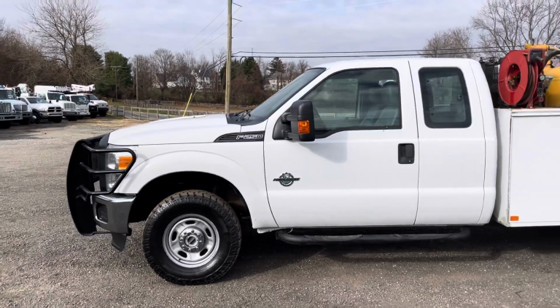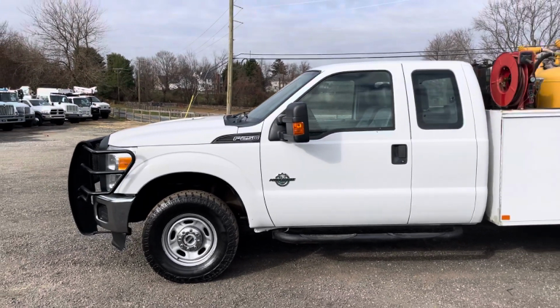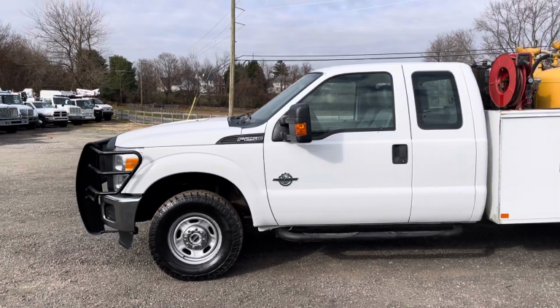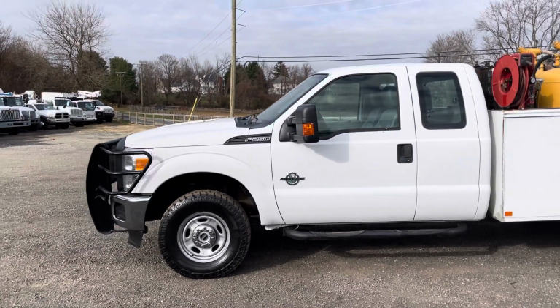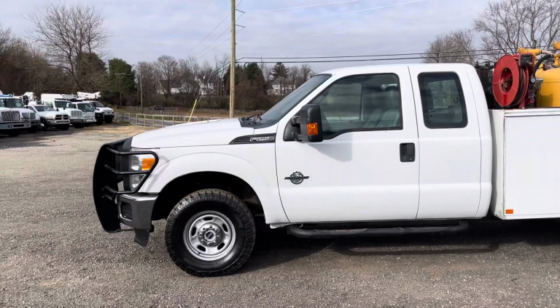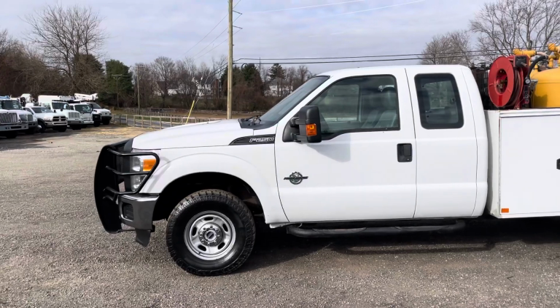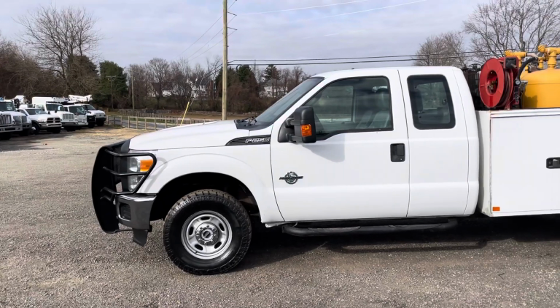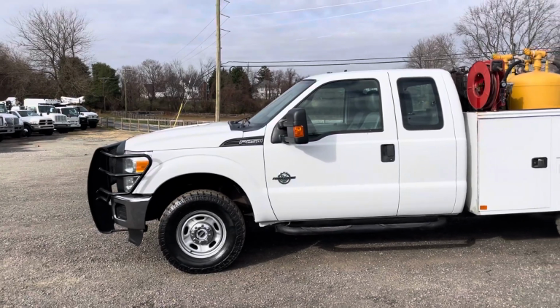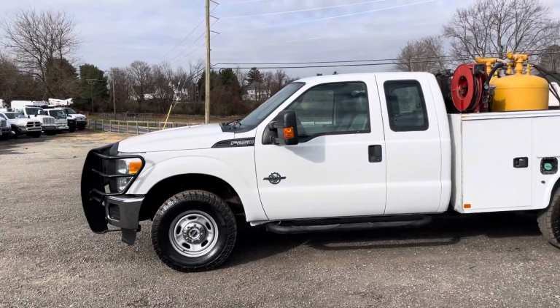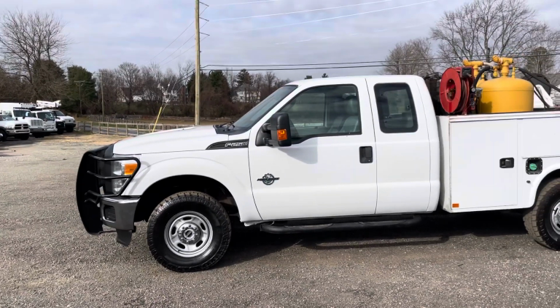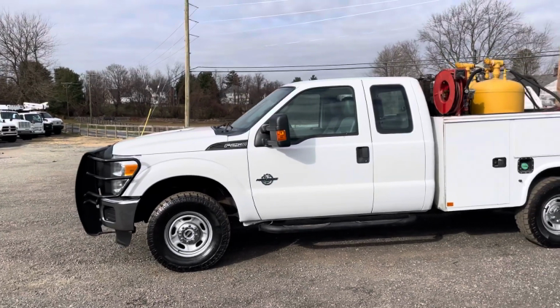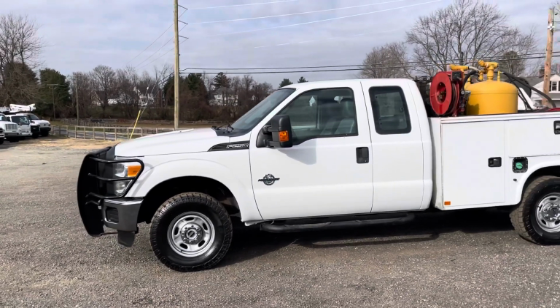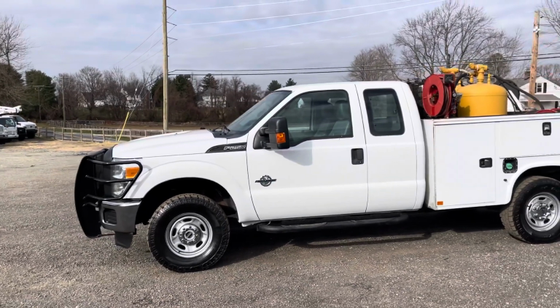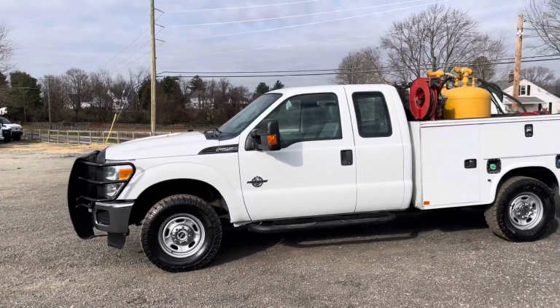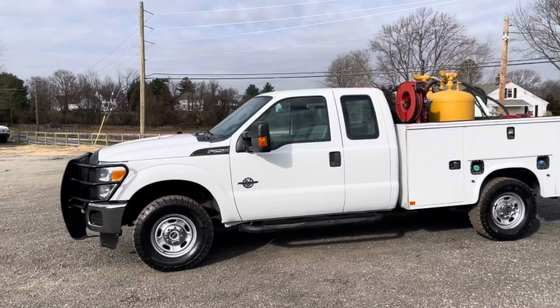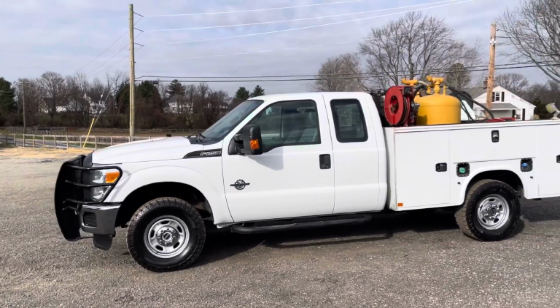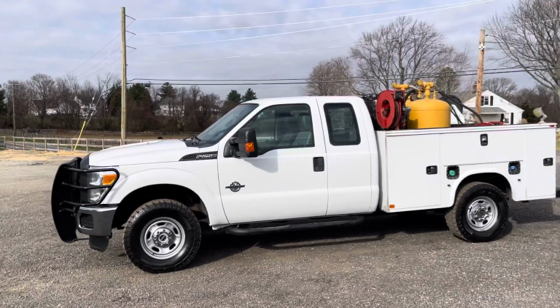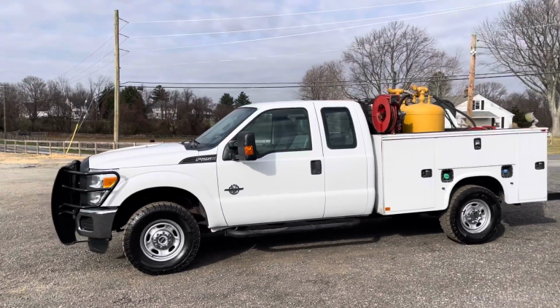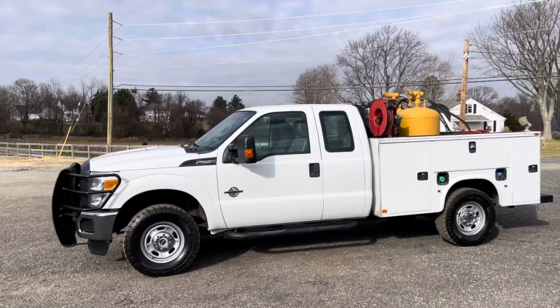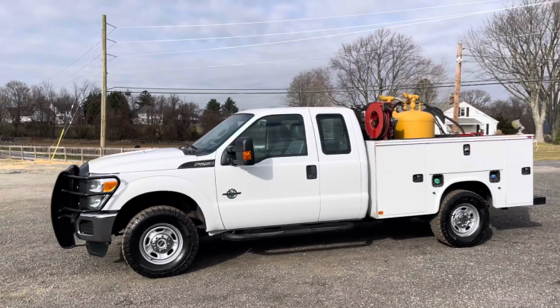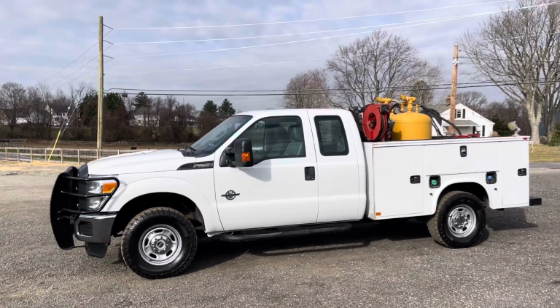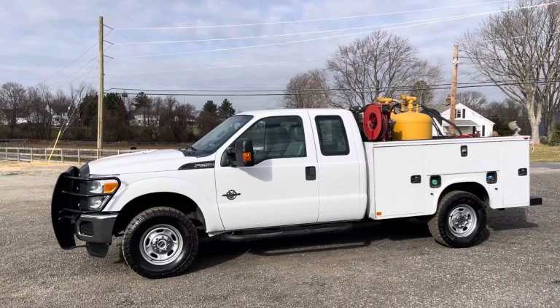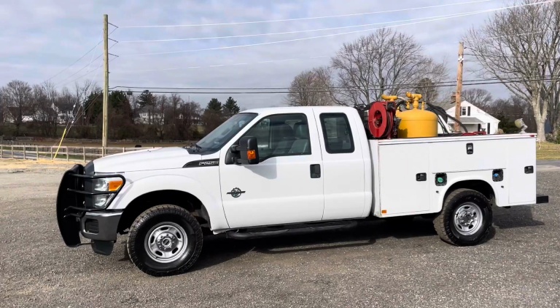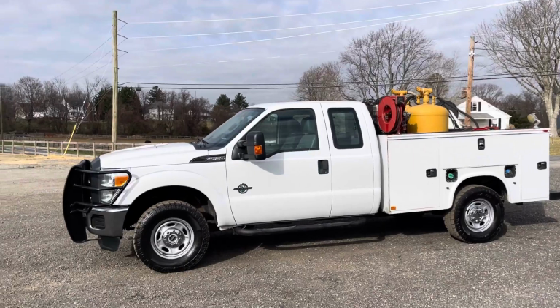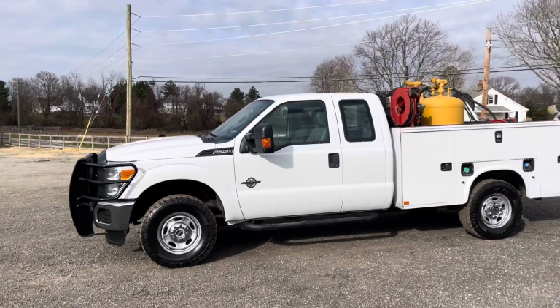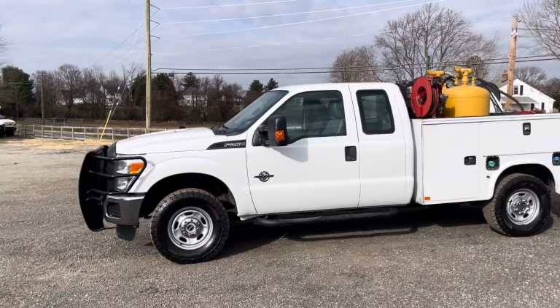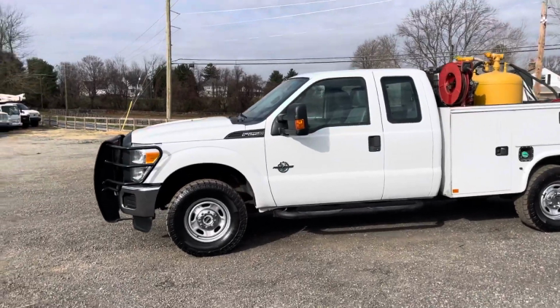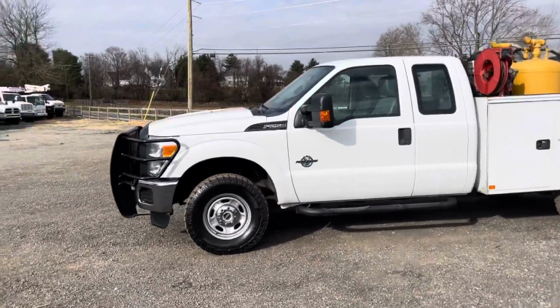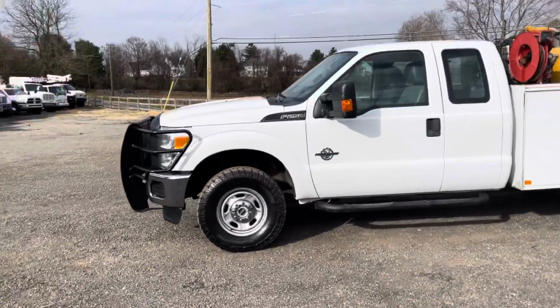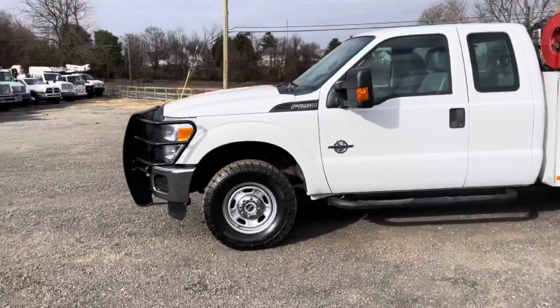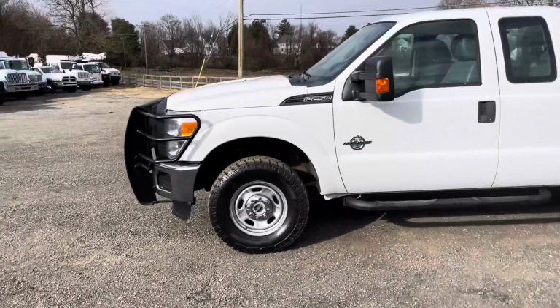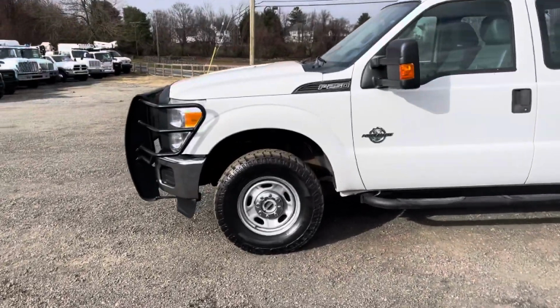This truck is four-wheel drive. It's got a great look to it — a nice steel front bumper. Overall, just a sharp, clean, presentable truck. We'll take a look in depth here.